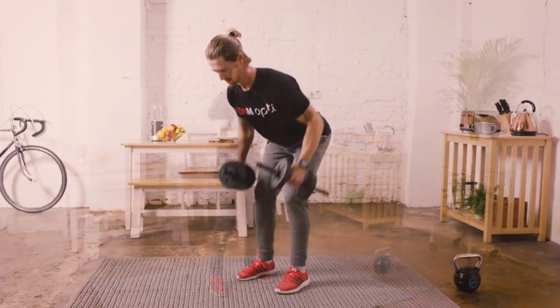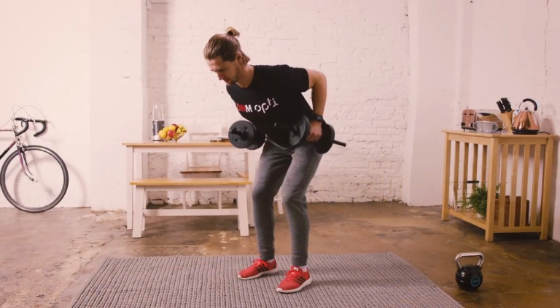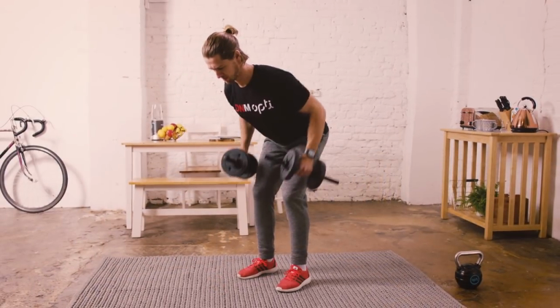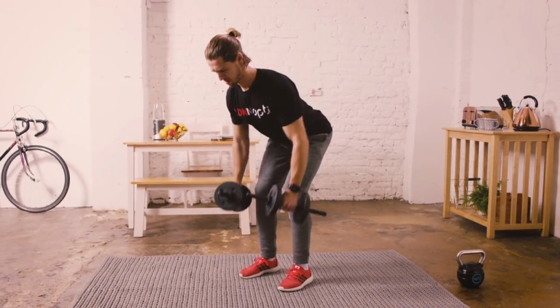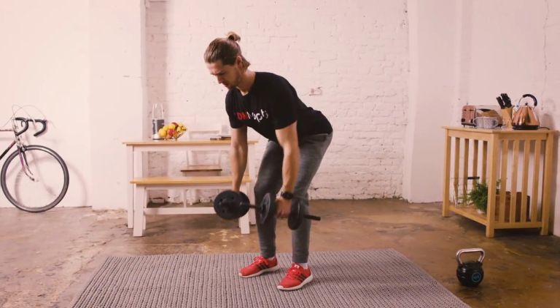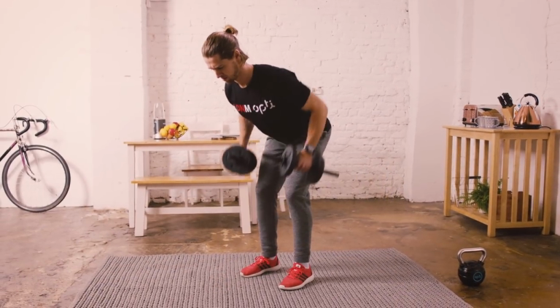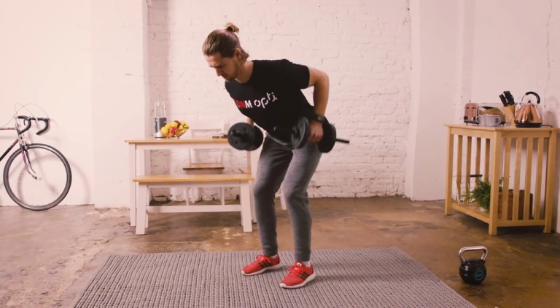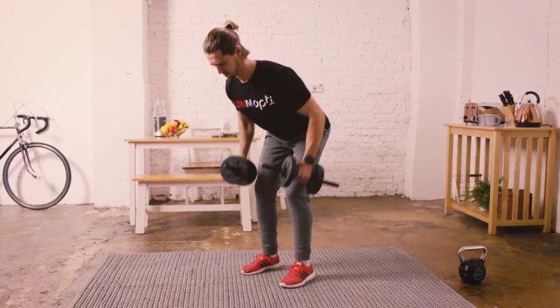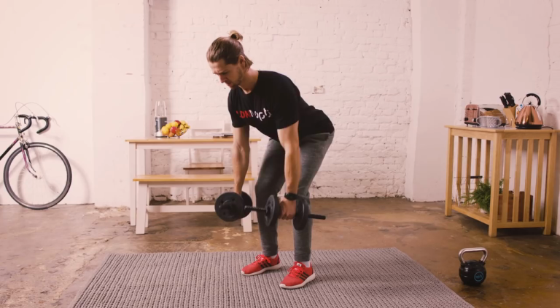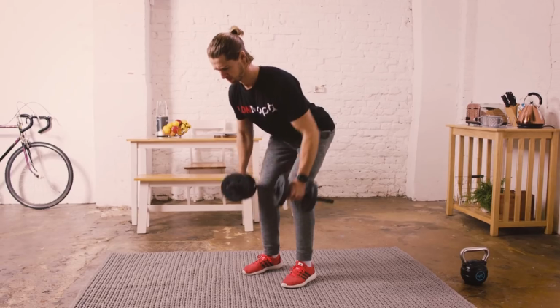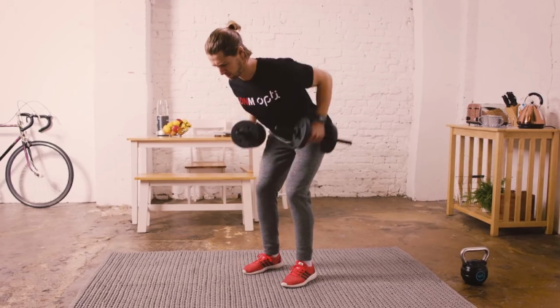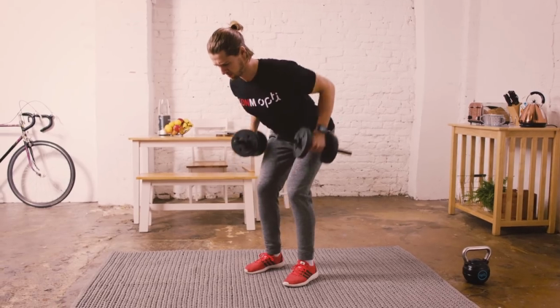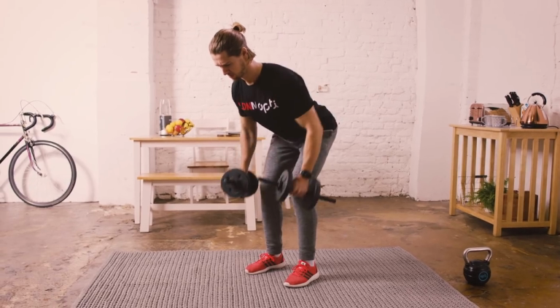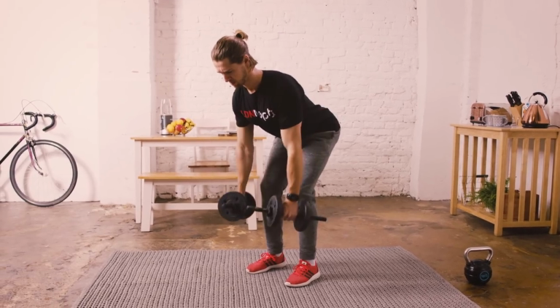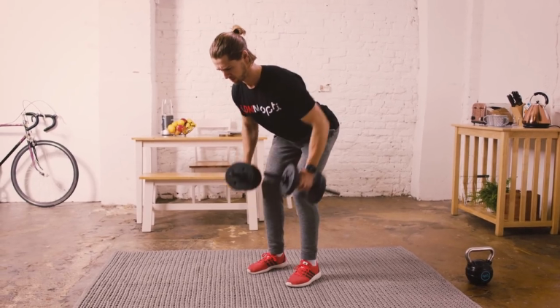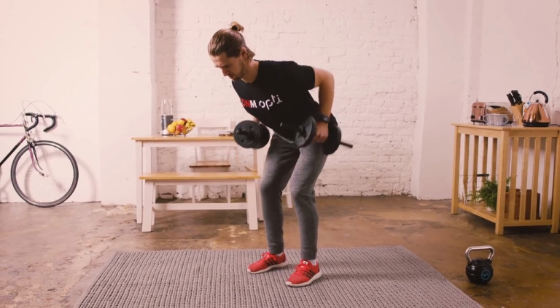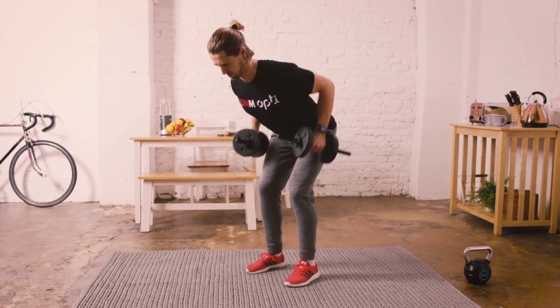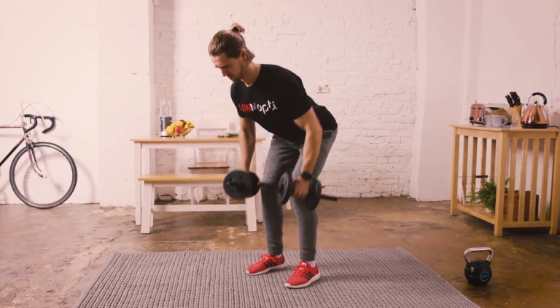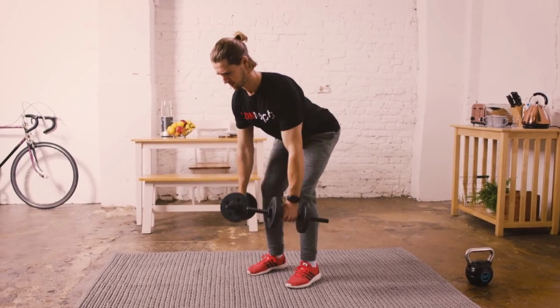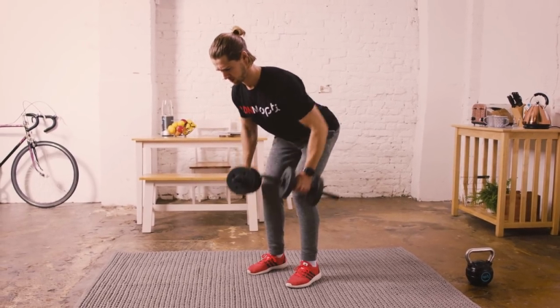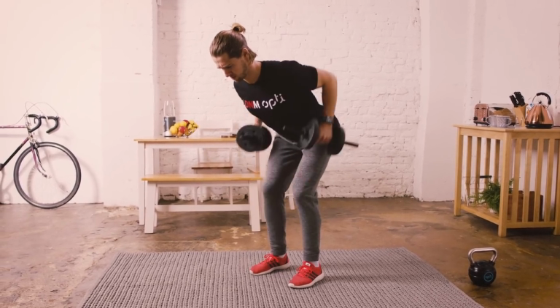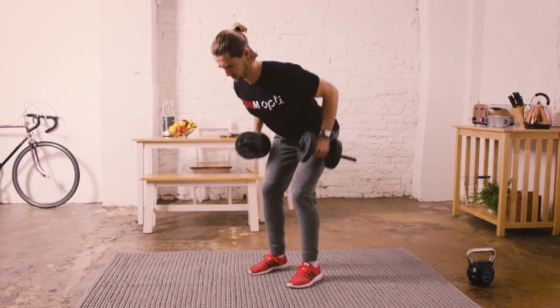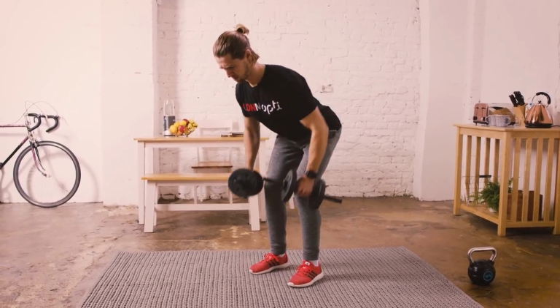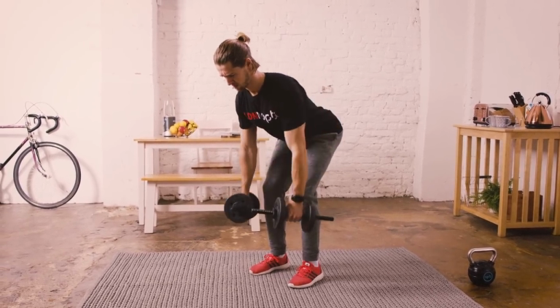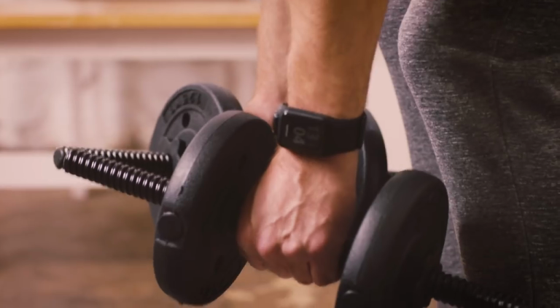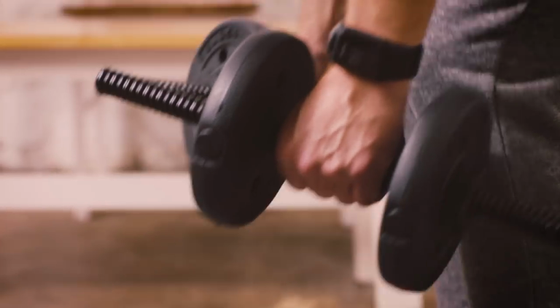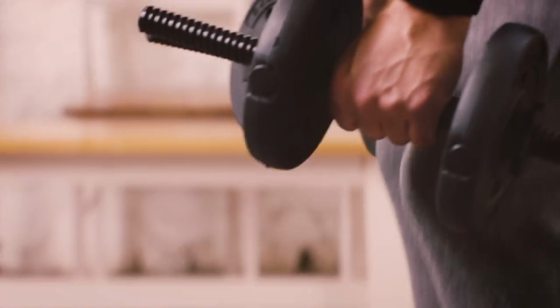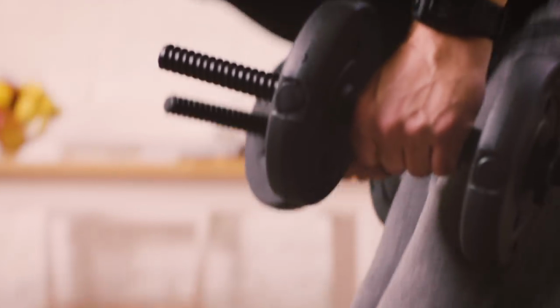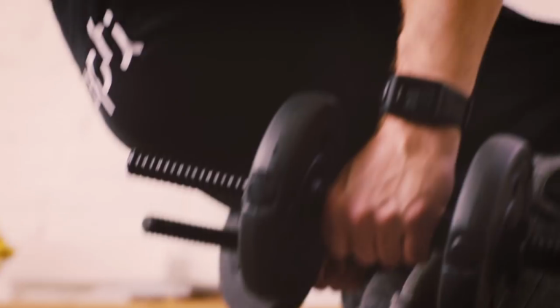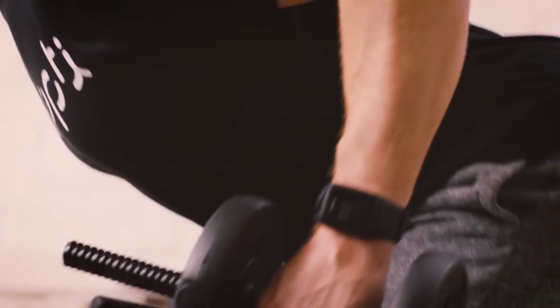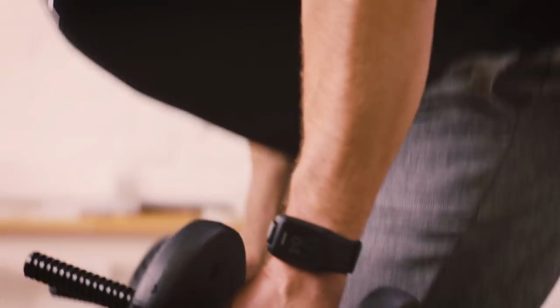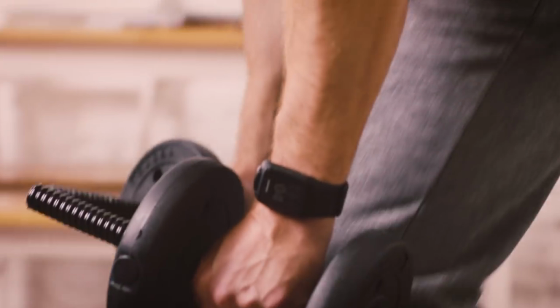Next move, keep the back as flat as possible, bend the knees so there's a soft bend, then we're going to draw the dumbbells back past the body.